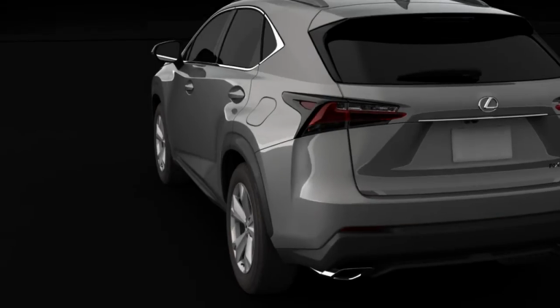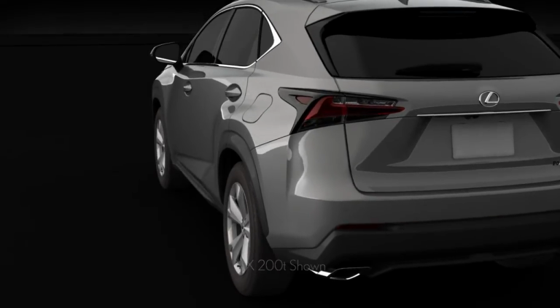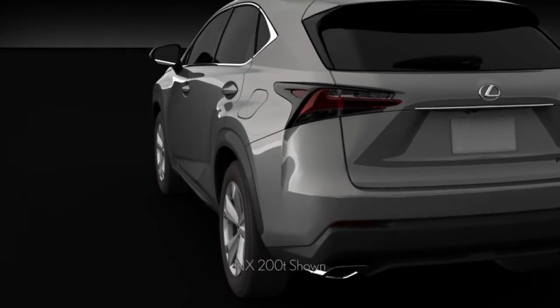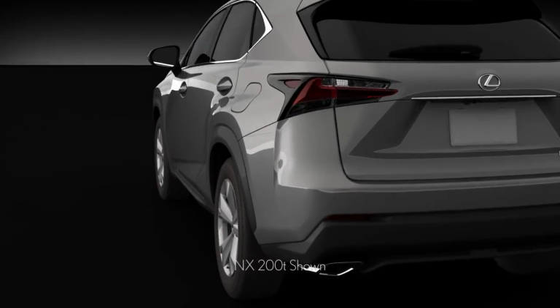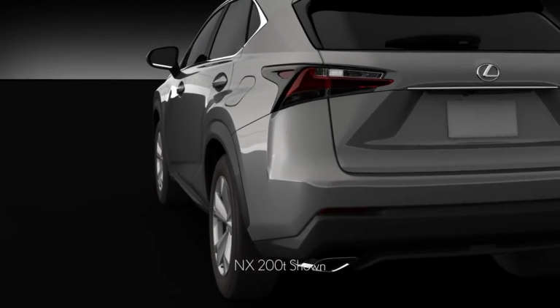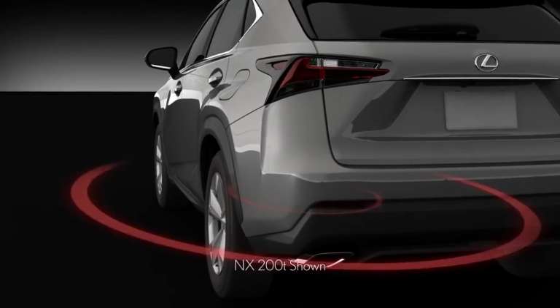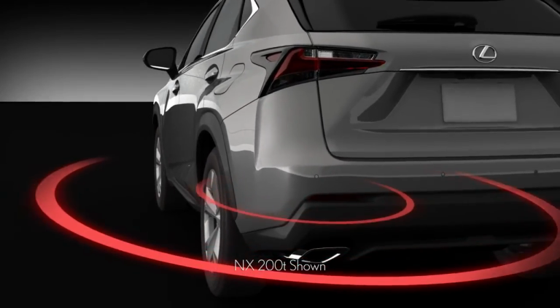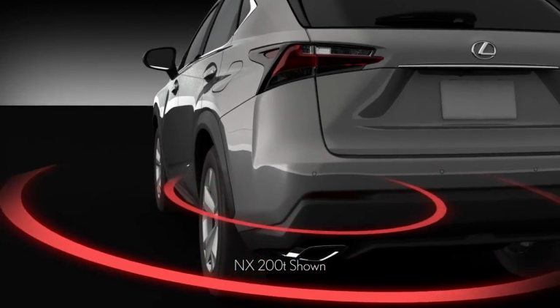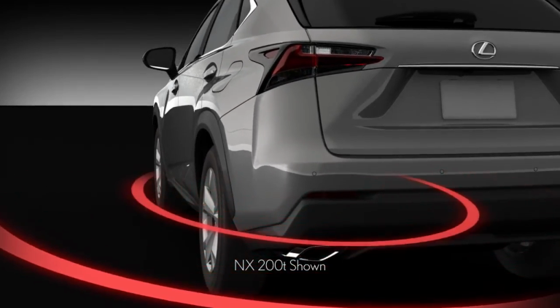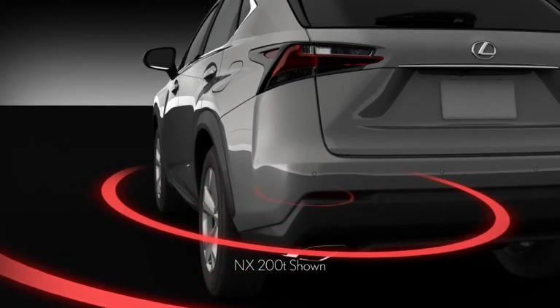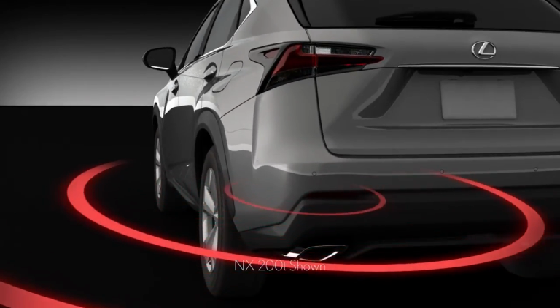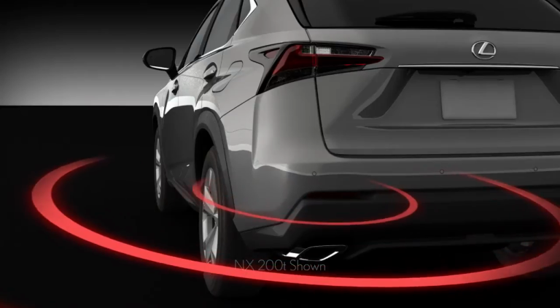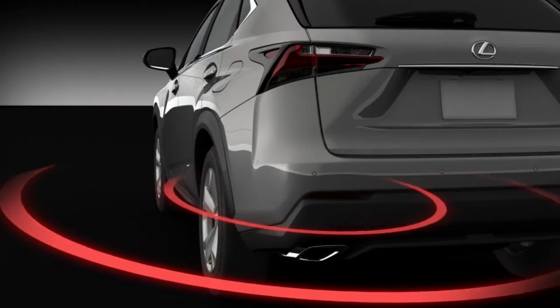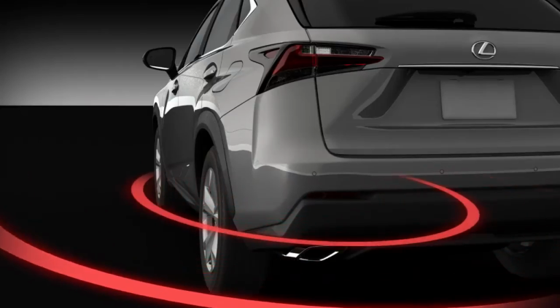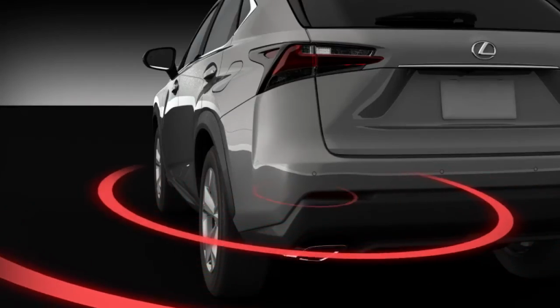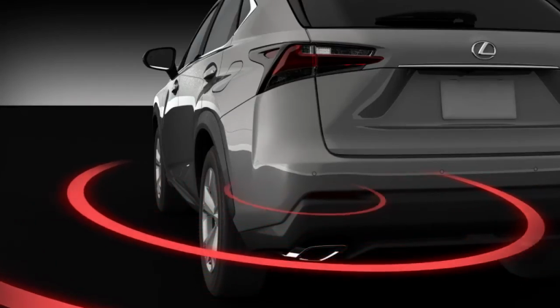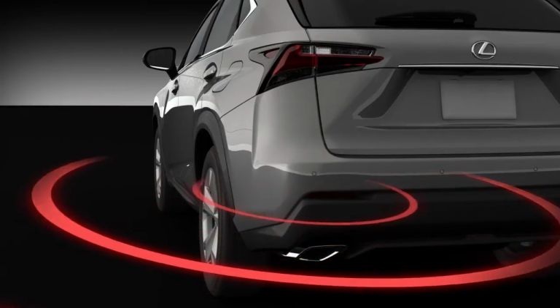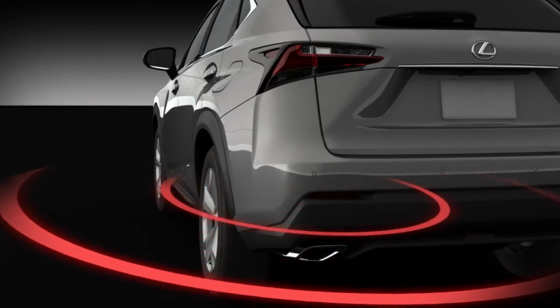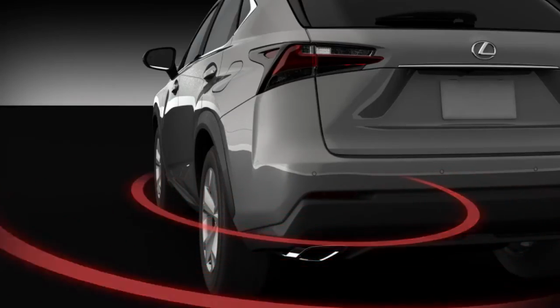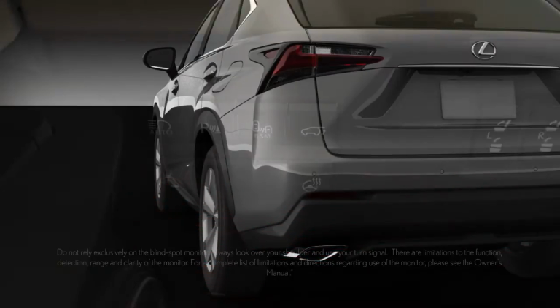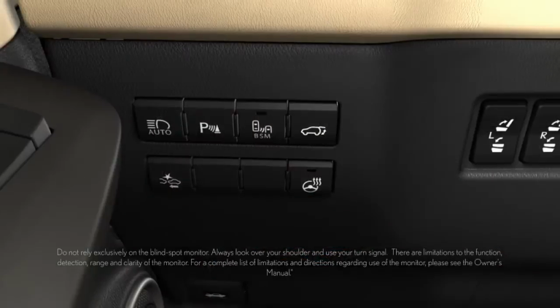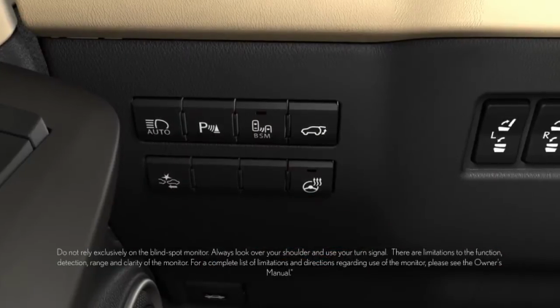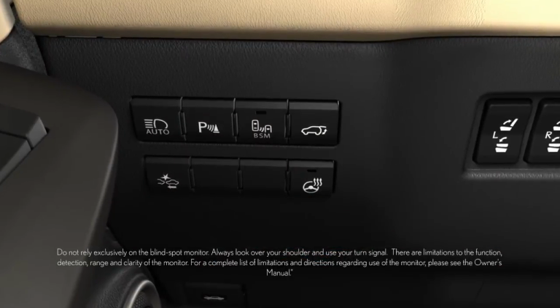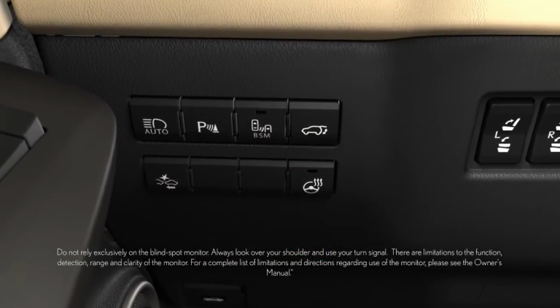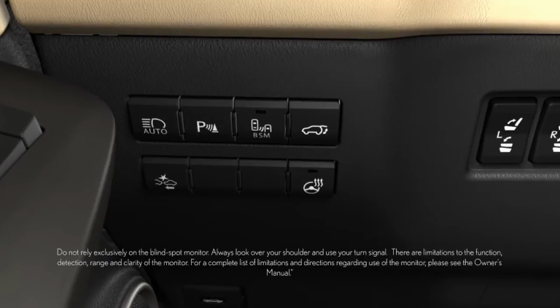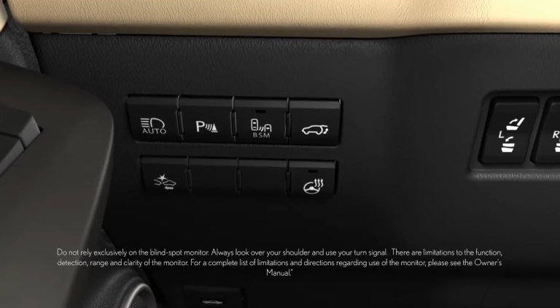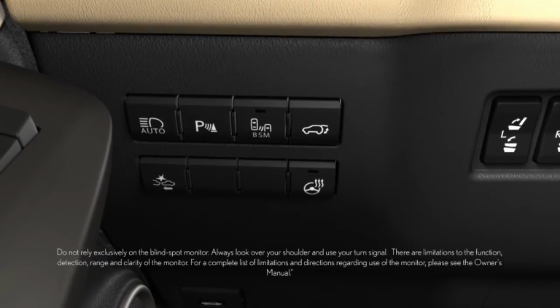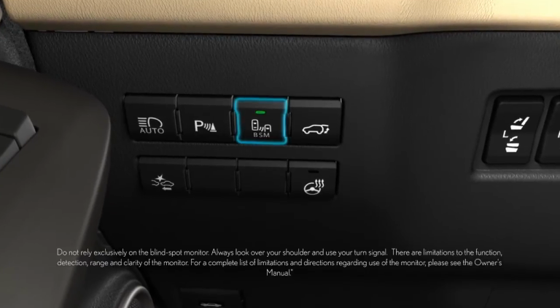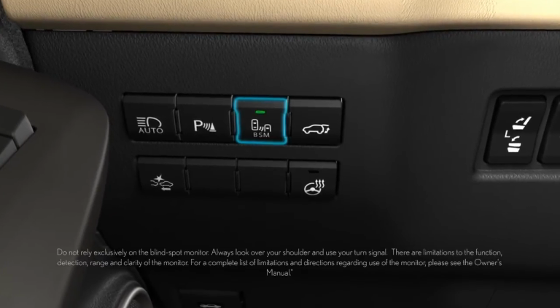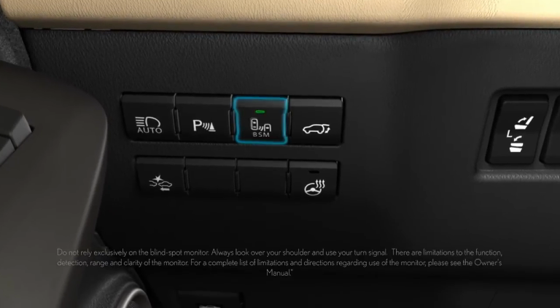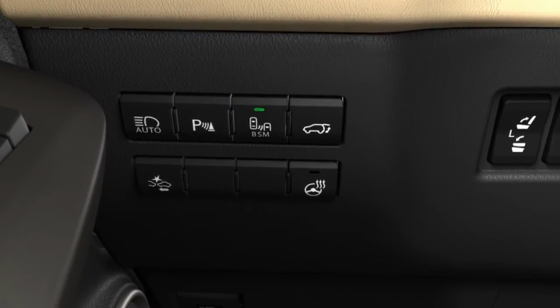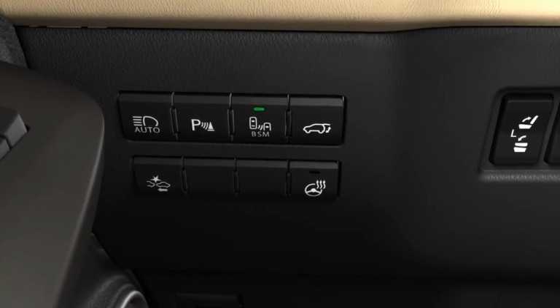The blind spot monitoring system on your Lexus uses two radar sensors located behind the left and right portions of the rear bumper. It can be turned on and off by pressing the BSM switch on the left side of the steering wheel.